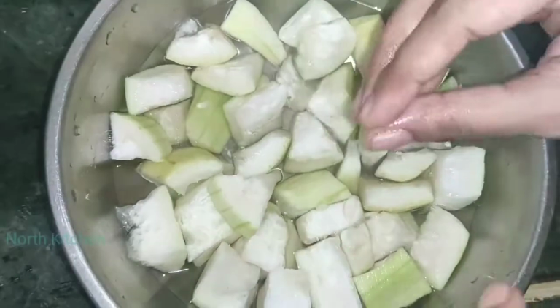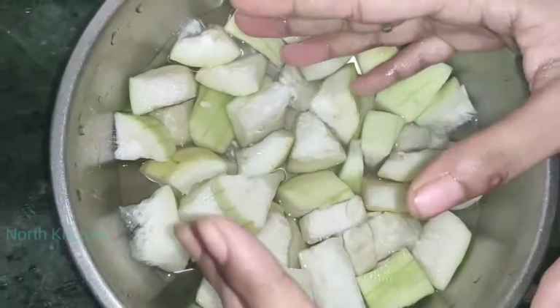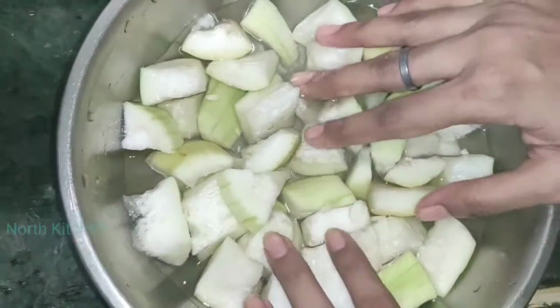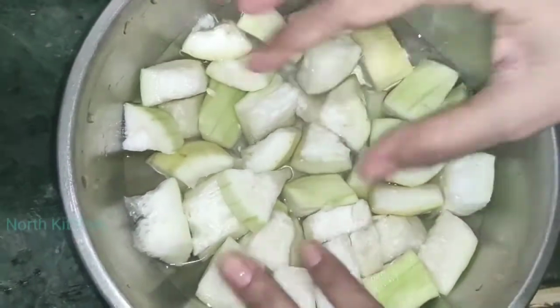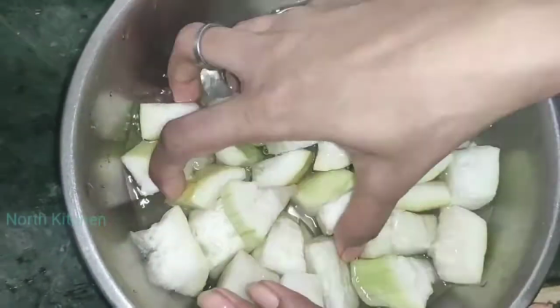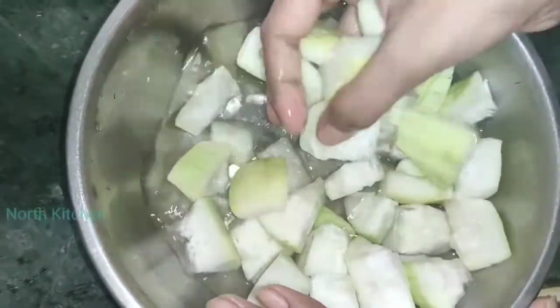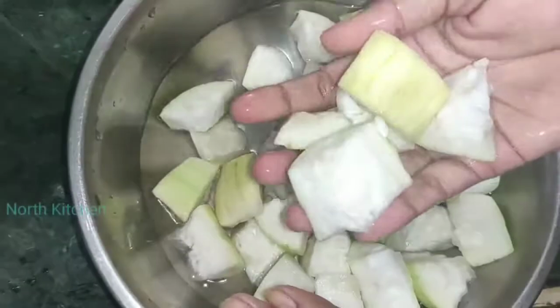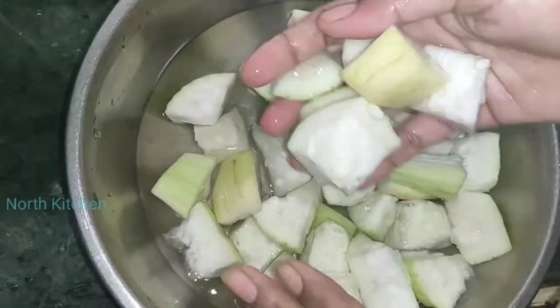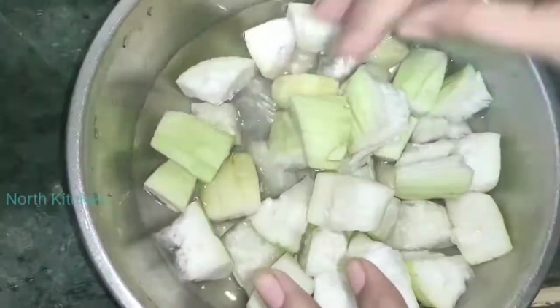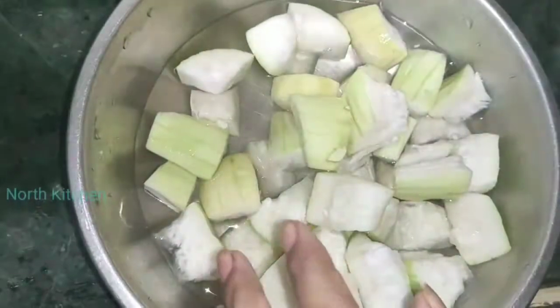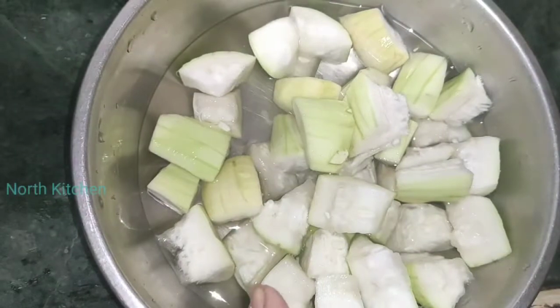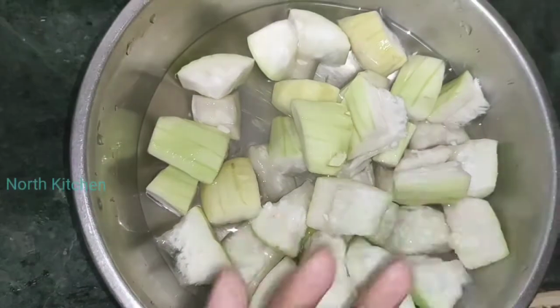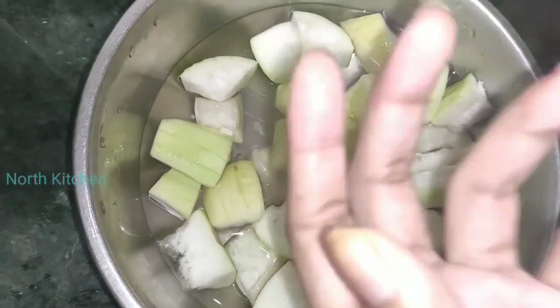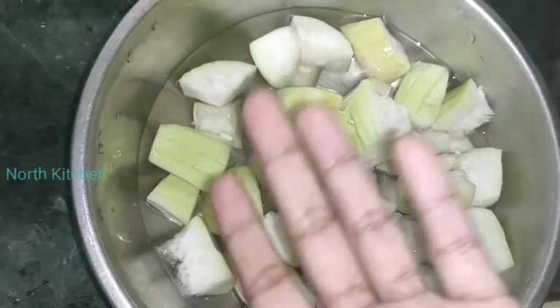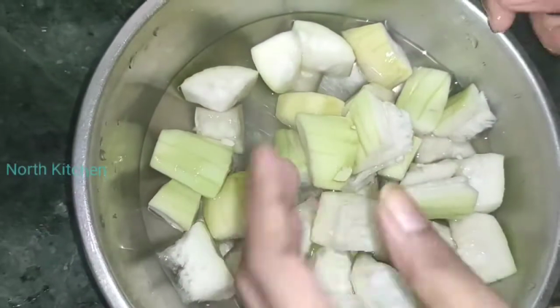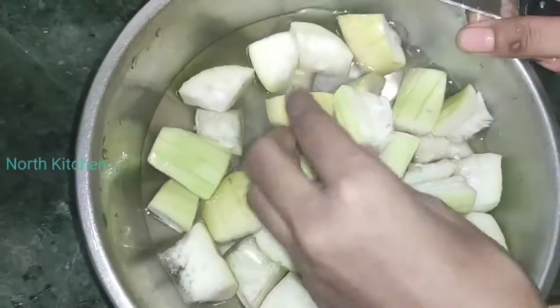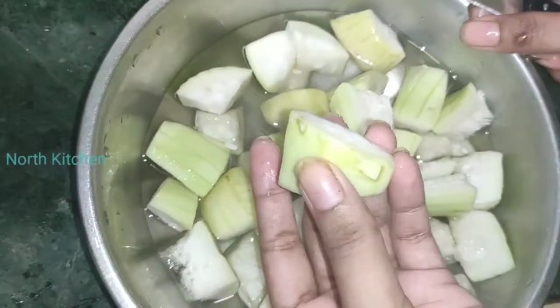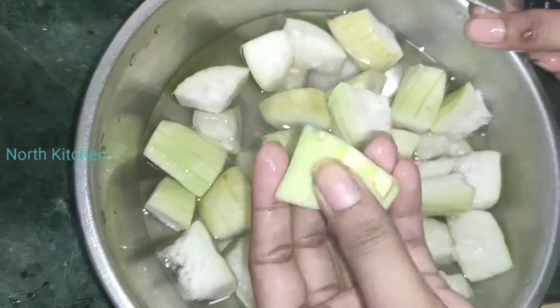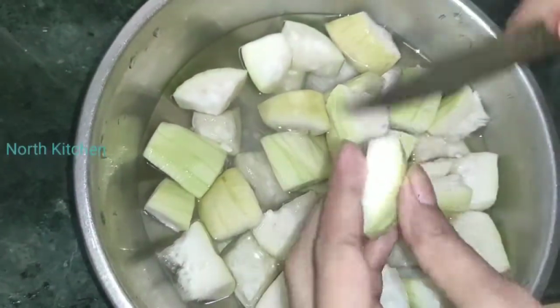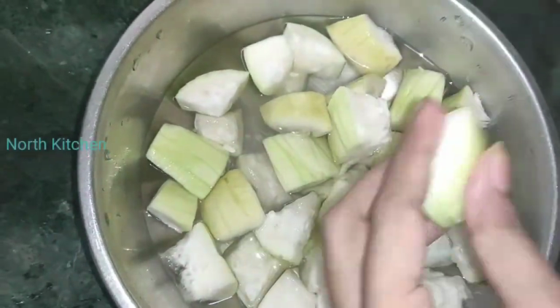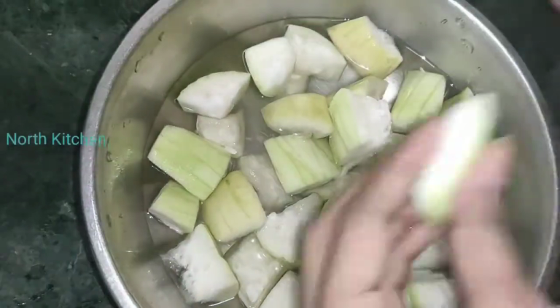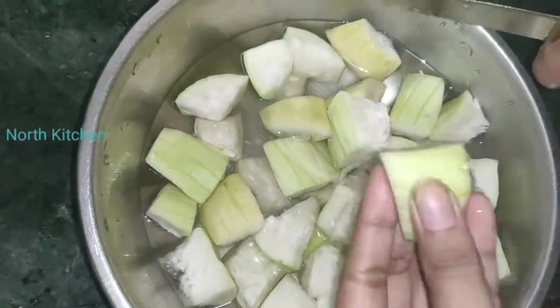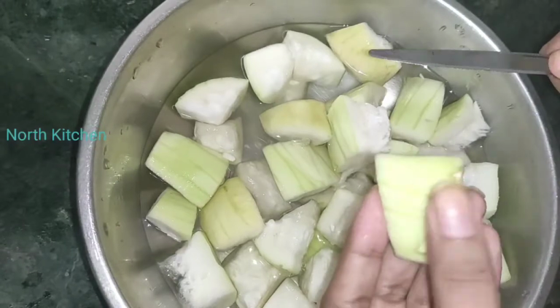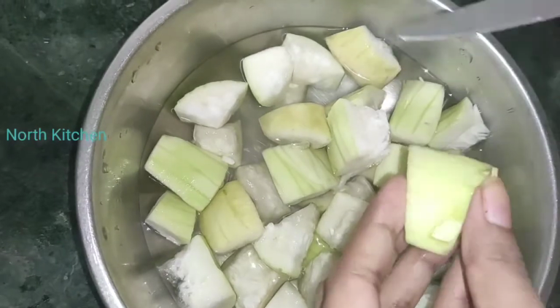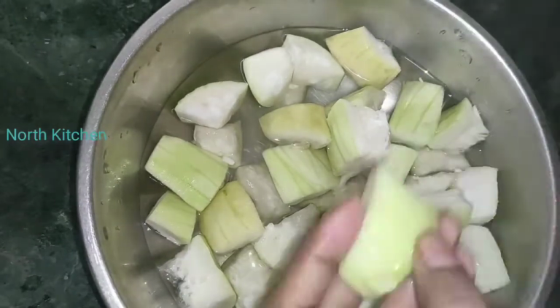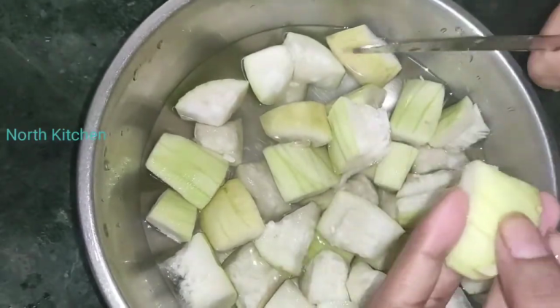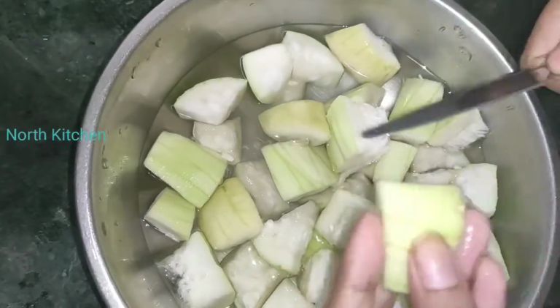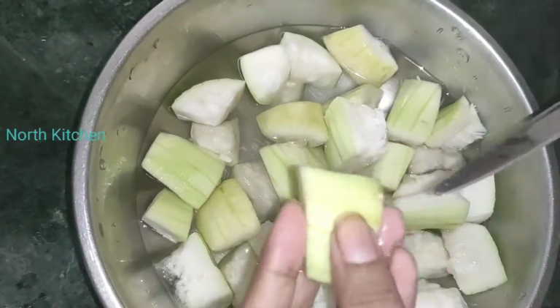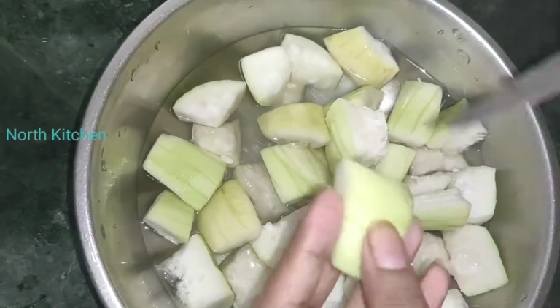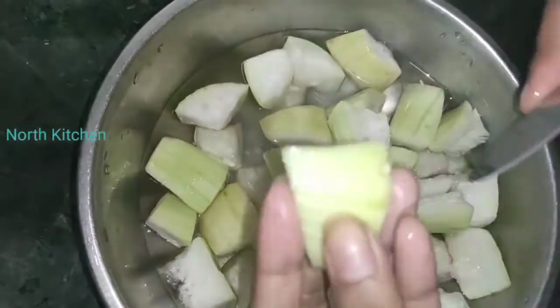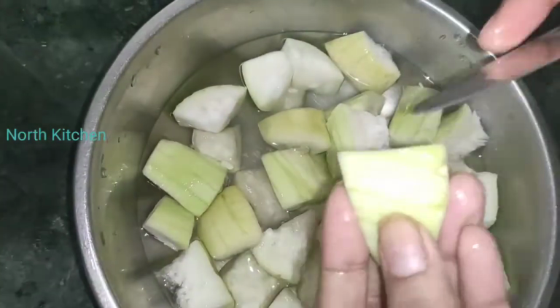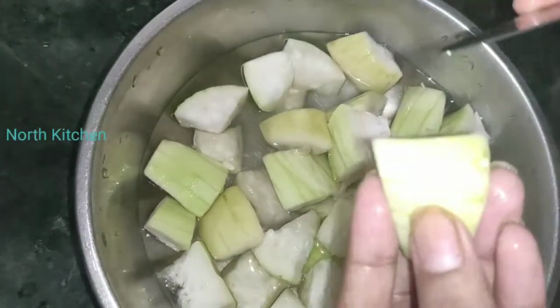It is very healthy. Usually when we make loki paratha, we grate it. But because we are doing it quickly, I will show you how you can make loki paratha fast.